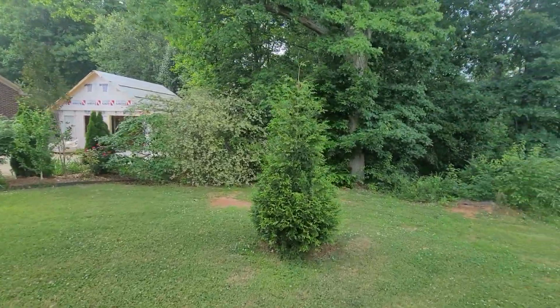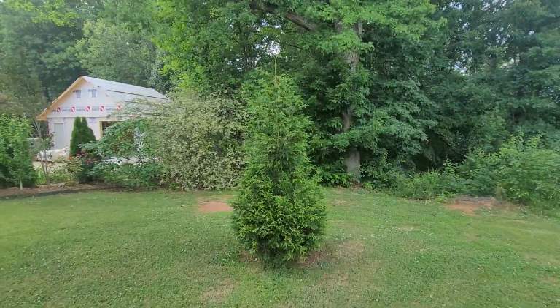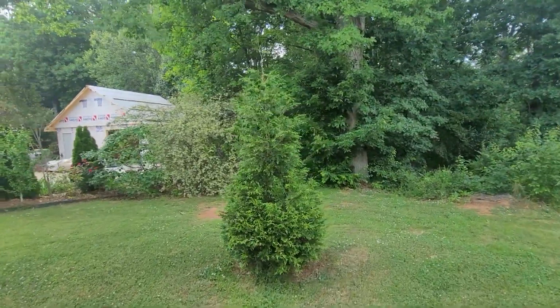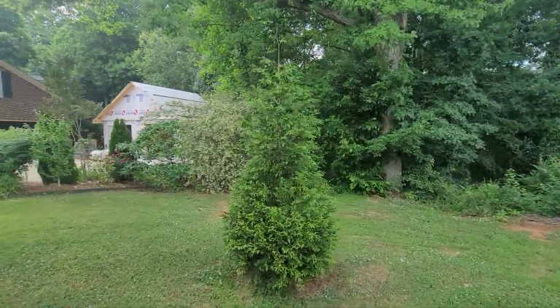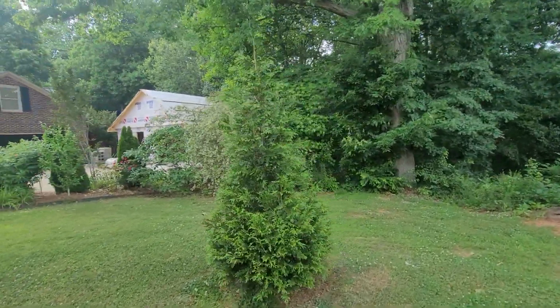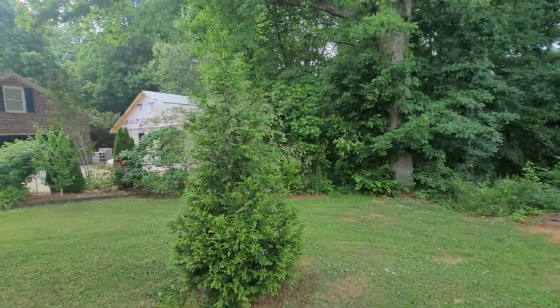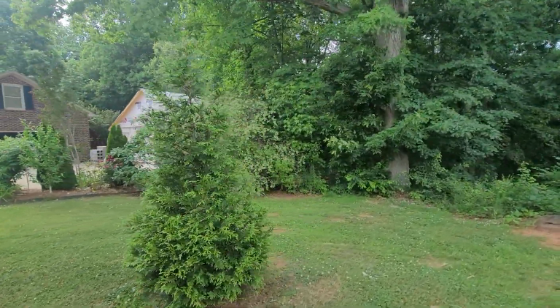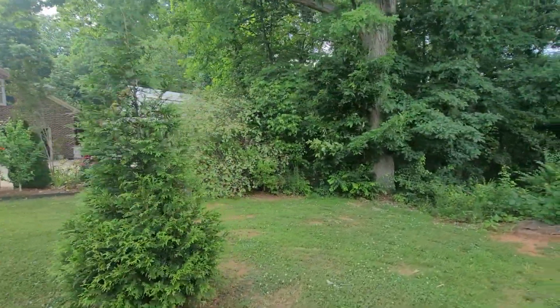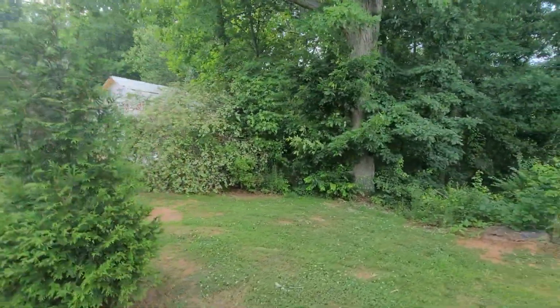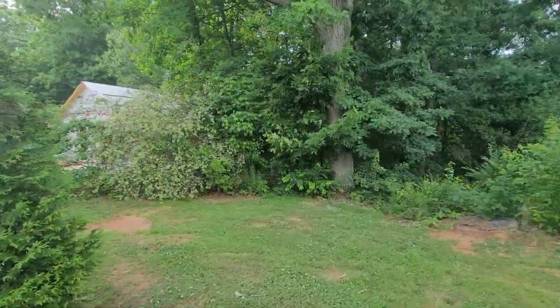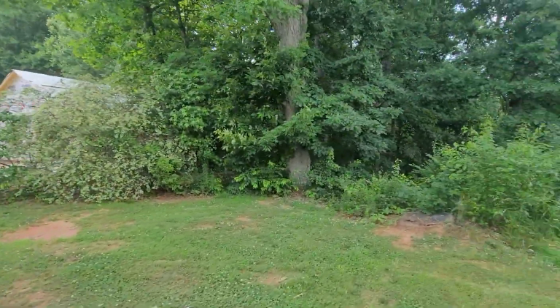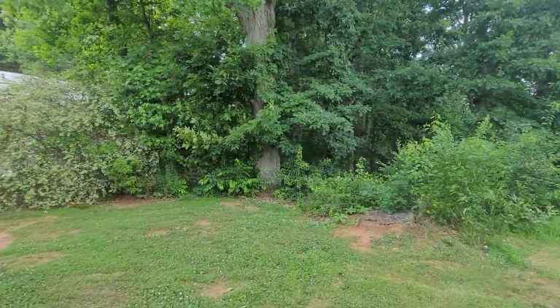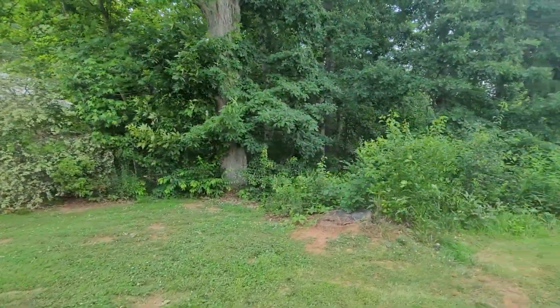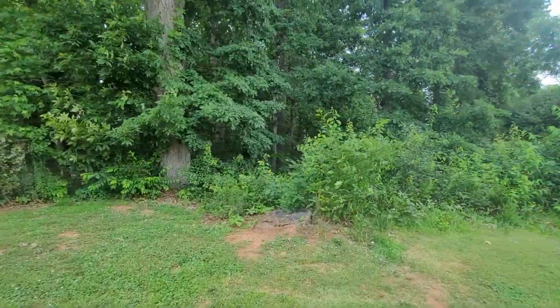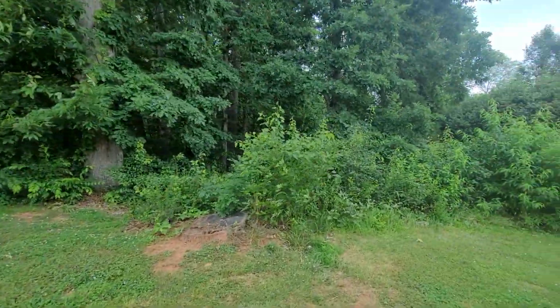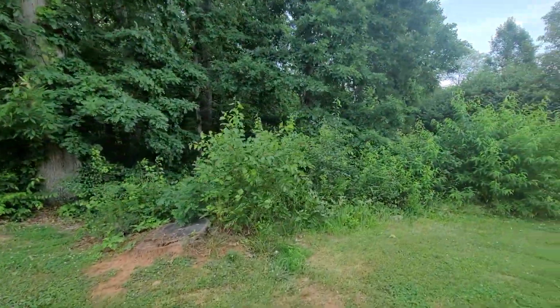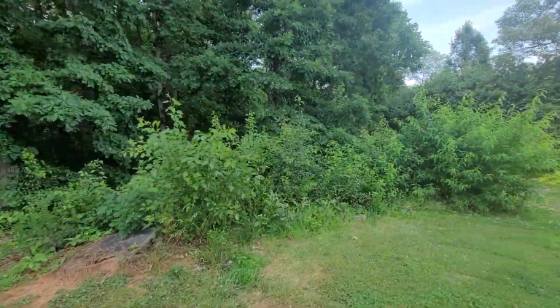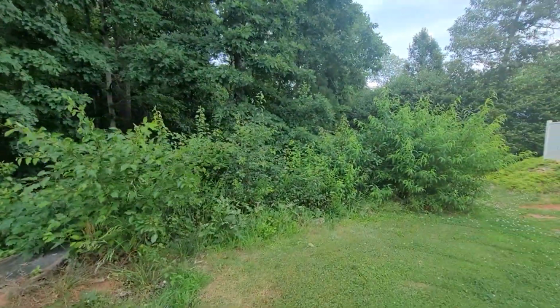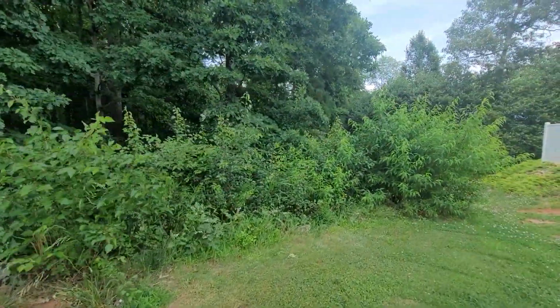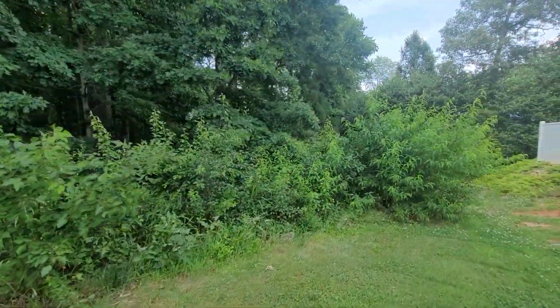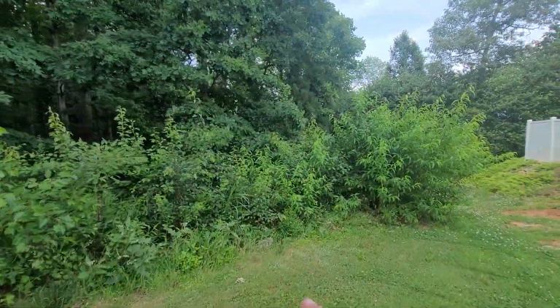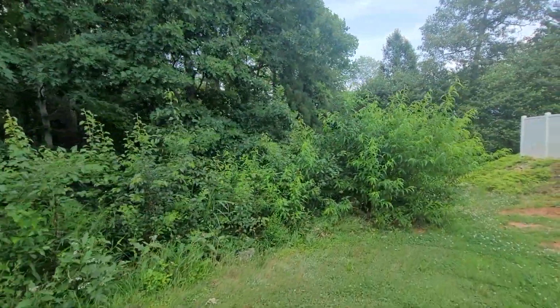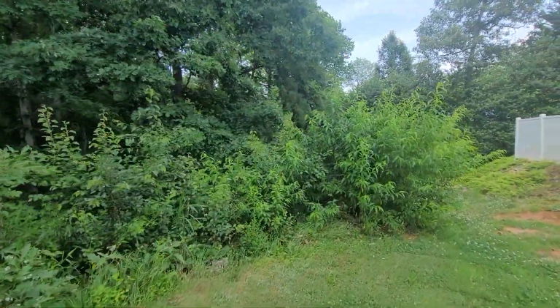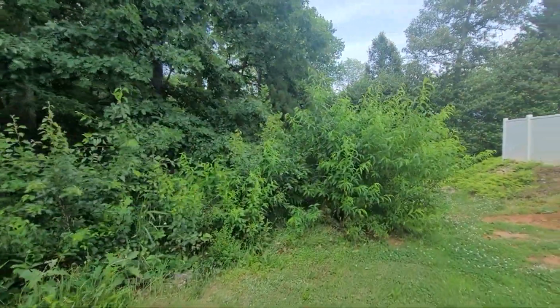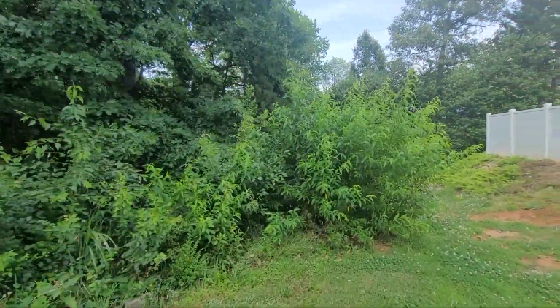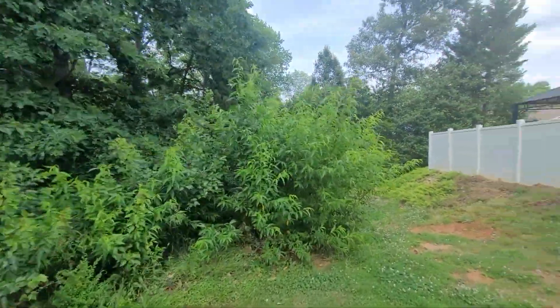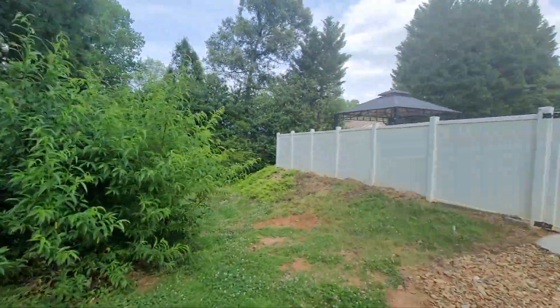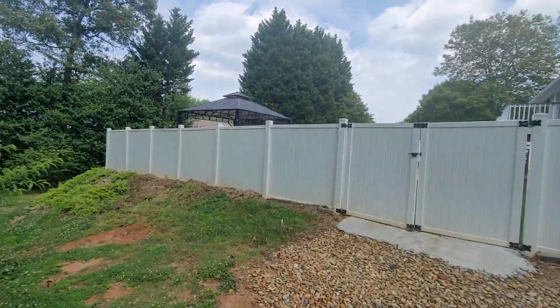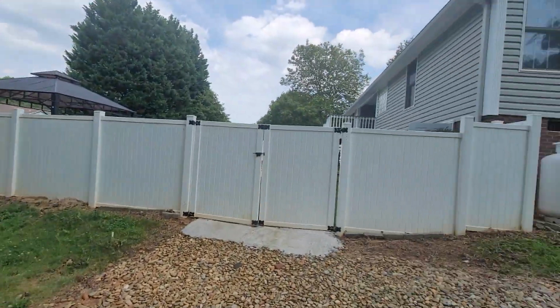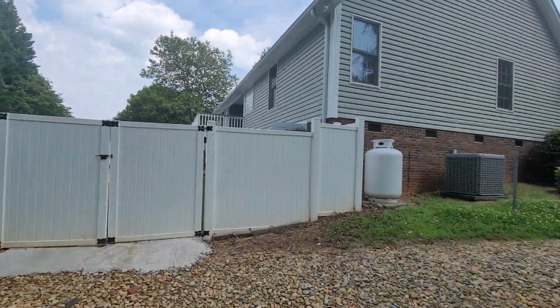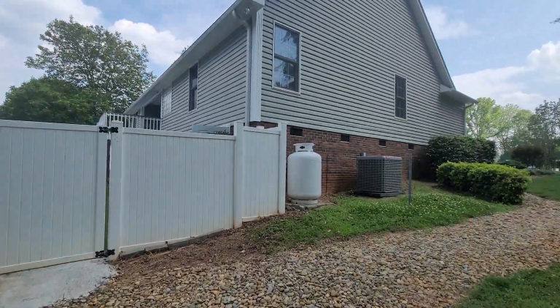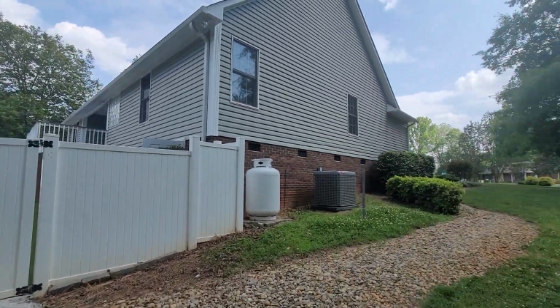That would be your neighbor there — they're building a small garage. I'm not sure if this area is part of the property or not; I'll have to look at it again to make sure.